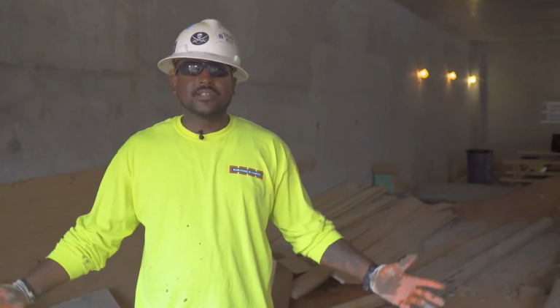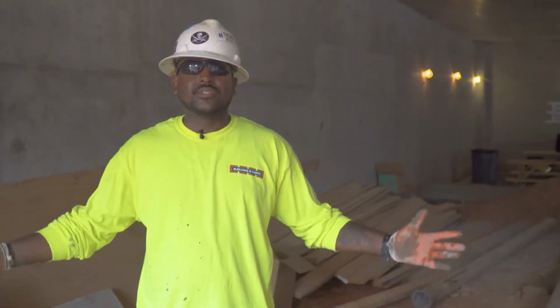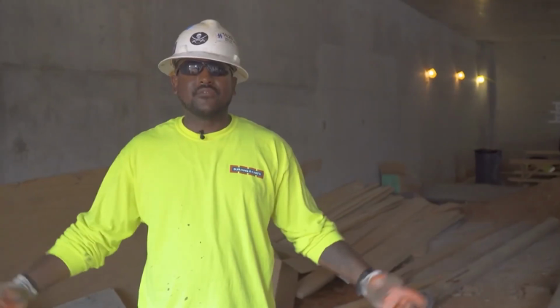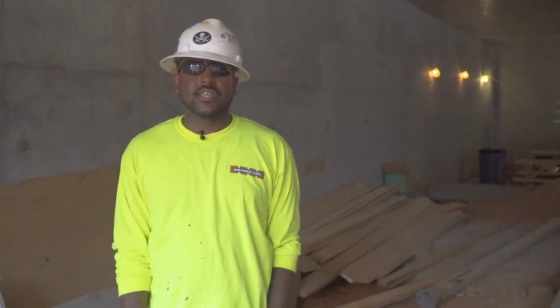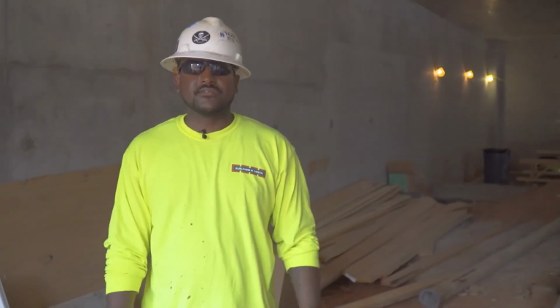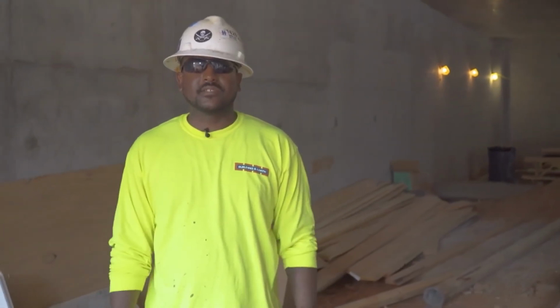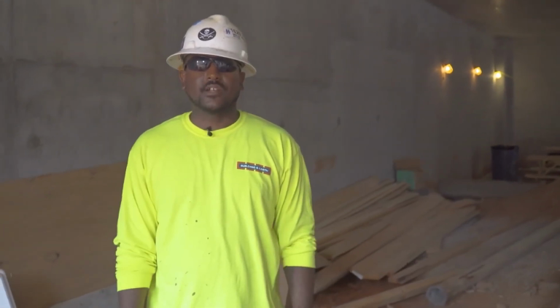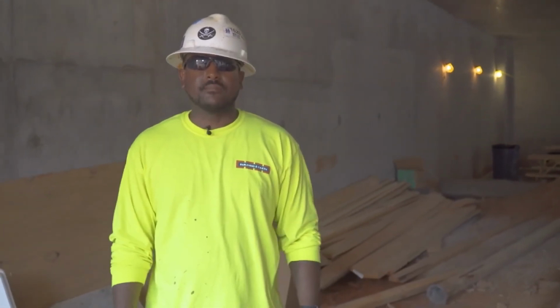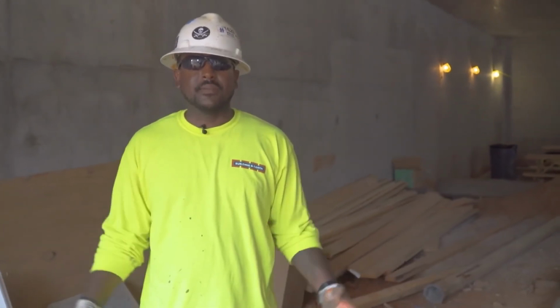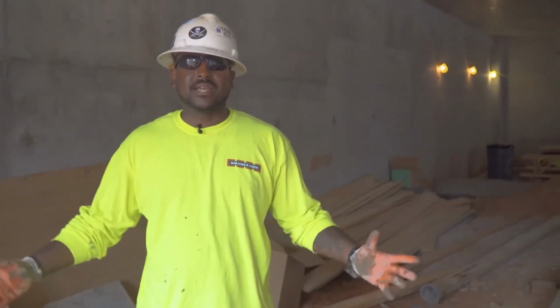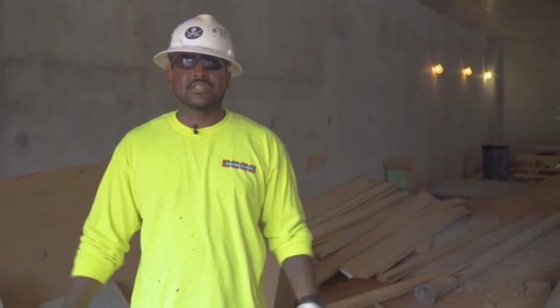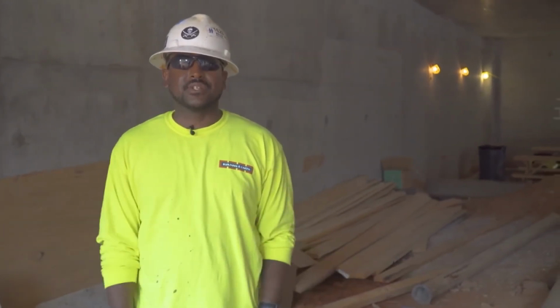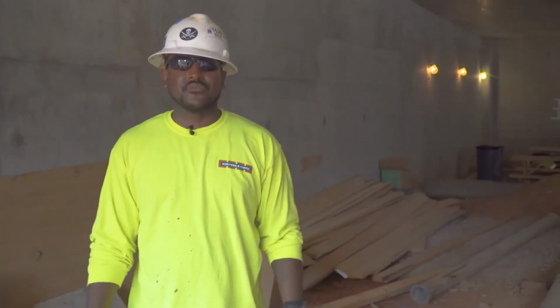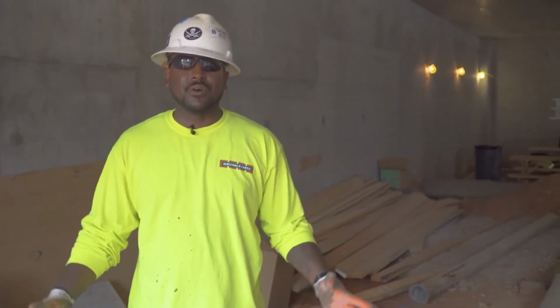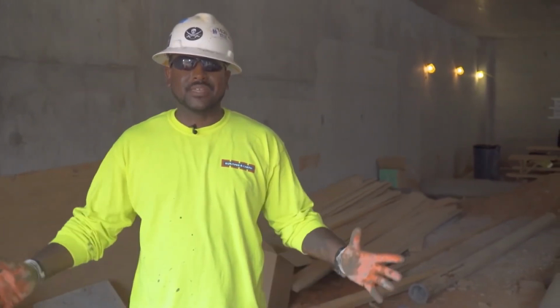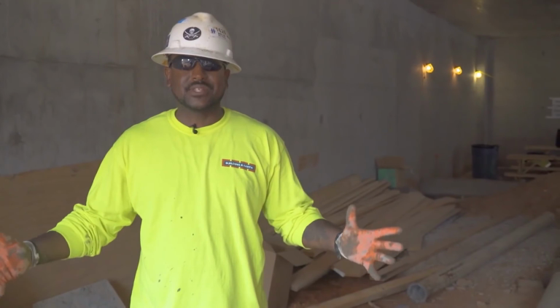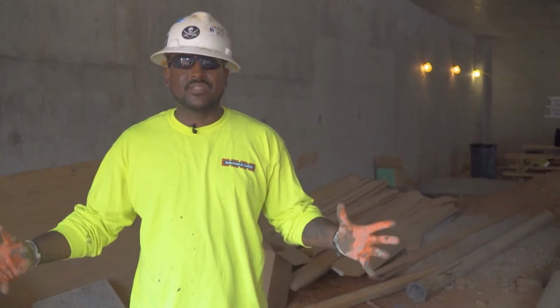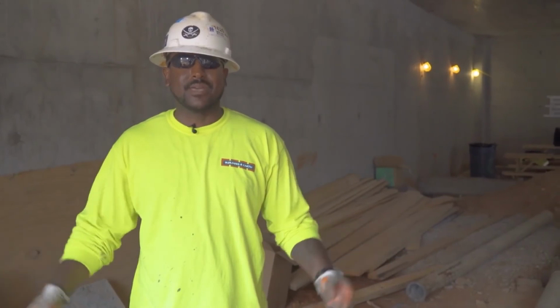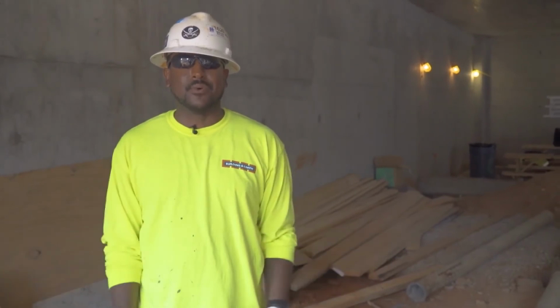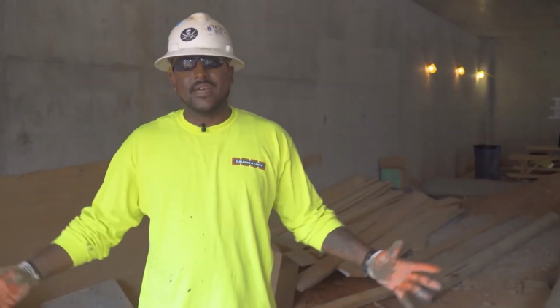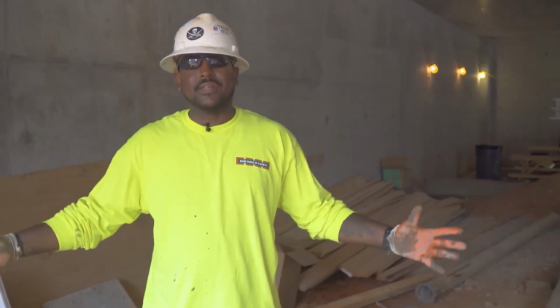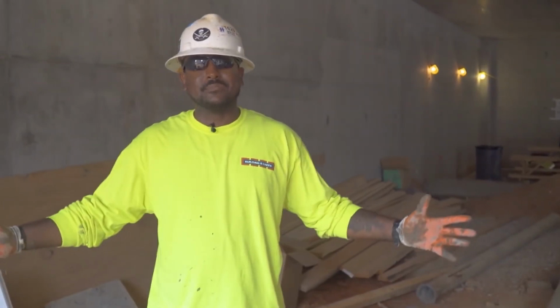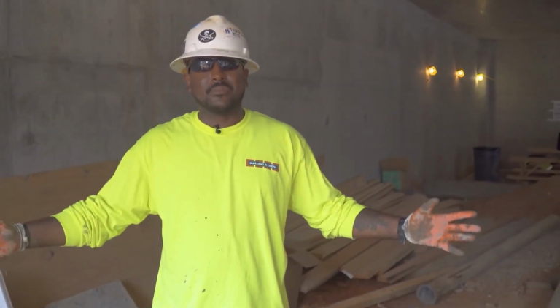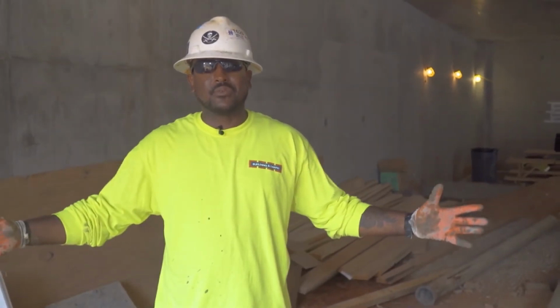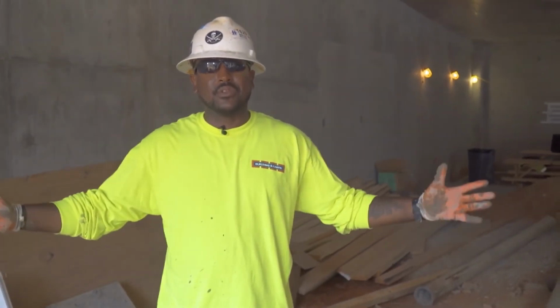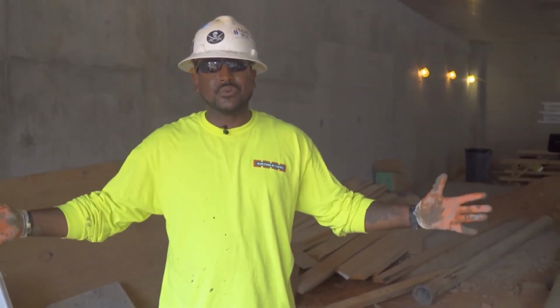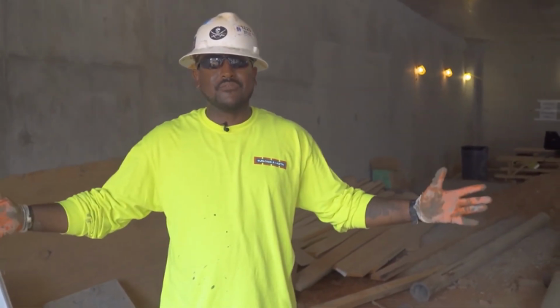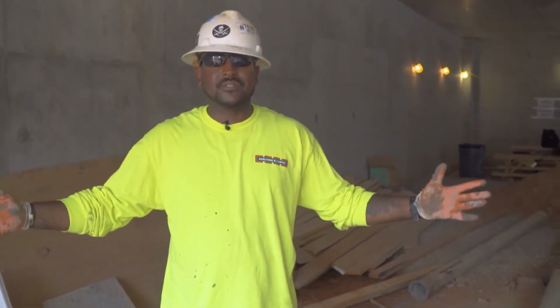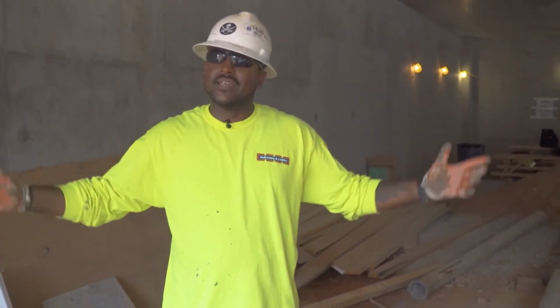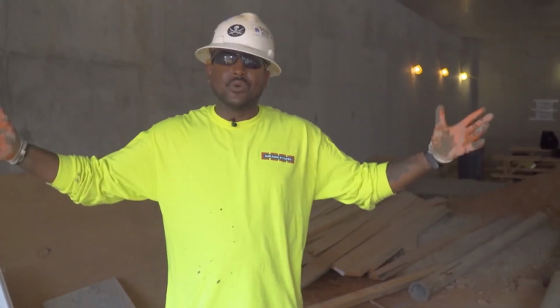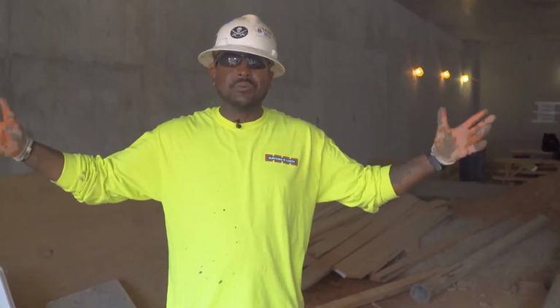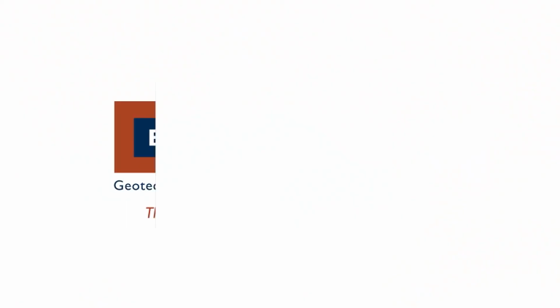This concludes our field section of testing the concrete. Maybe next time I see you, I'll show you the fun part when you actually get to break these bad boys. My name is Emmanuel. I've been working with Building the Earth for two and a half years. Welcome to Building the Earth.